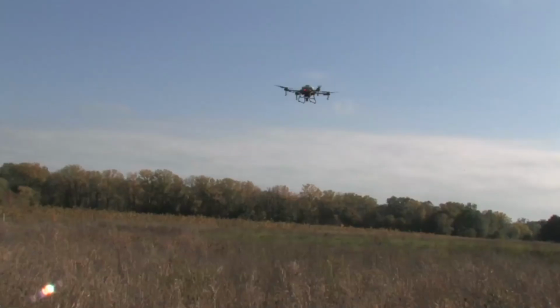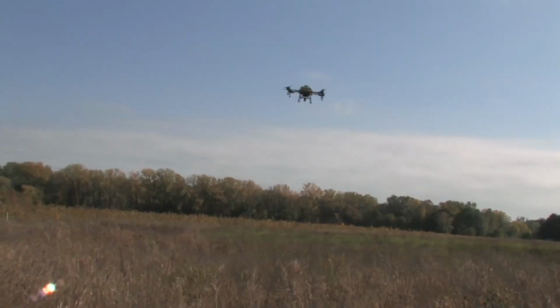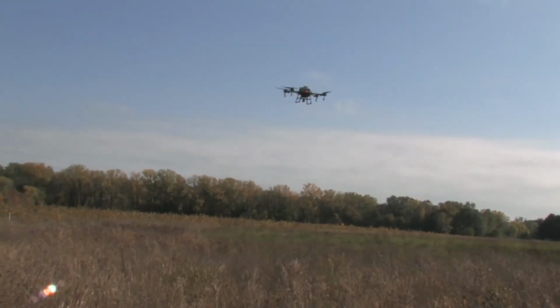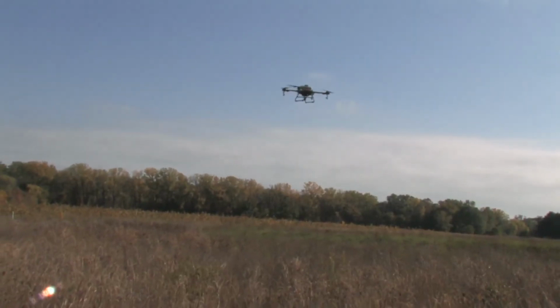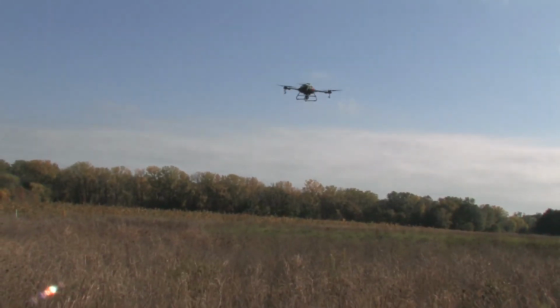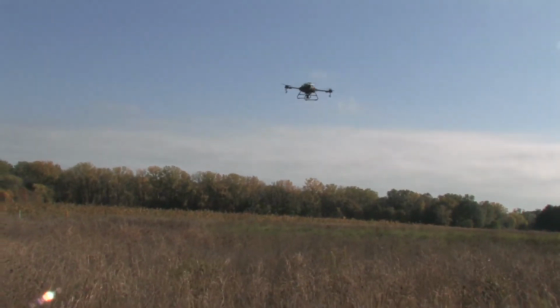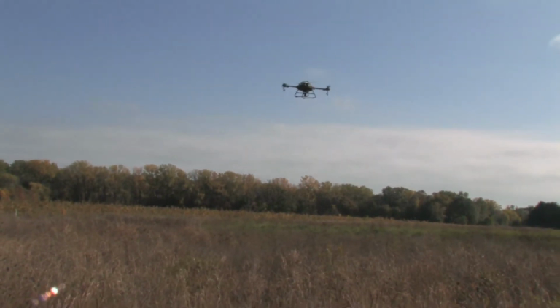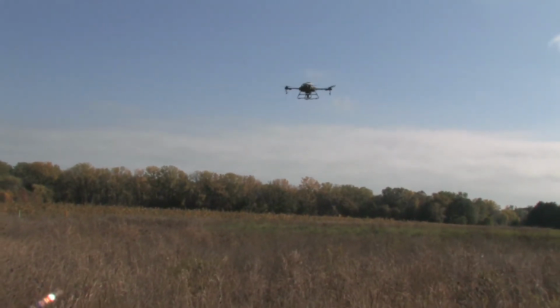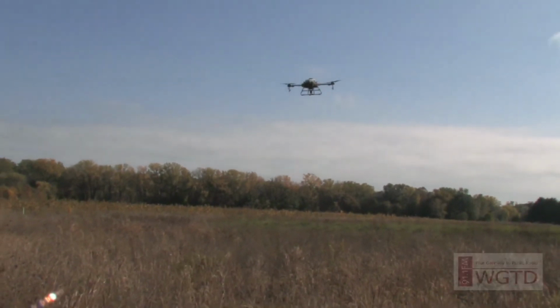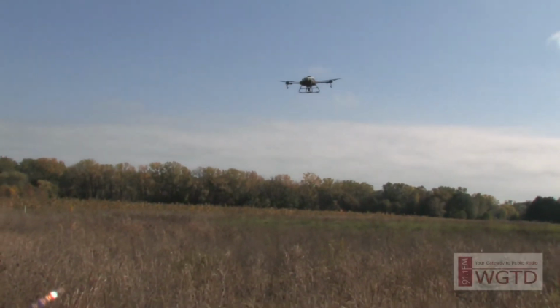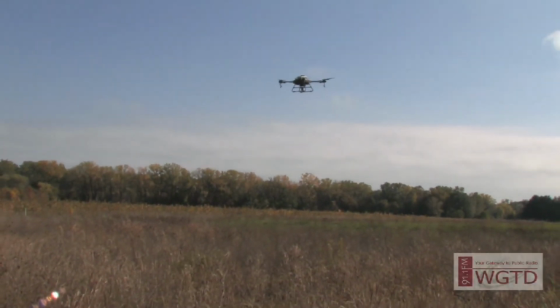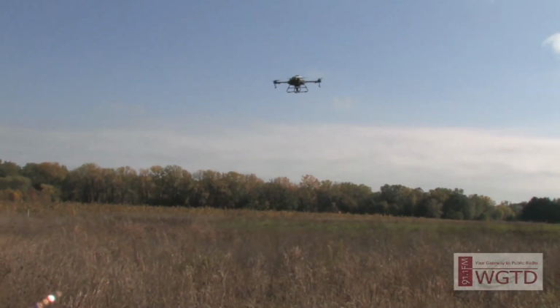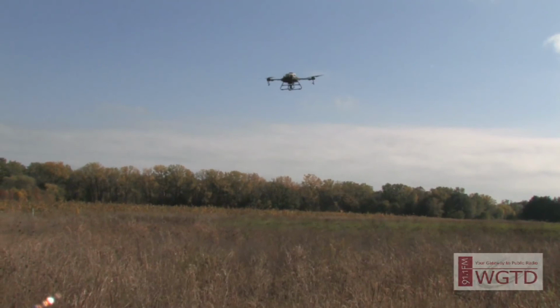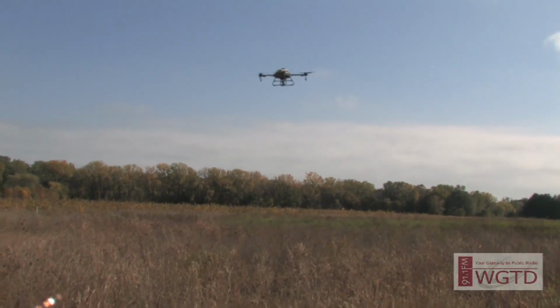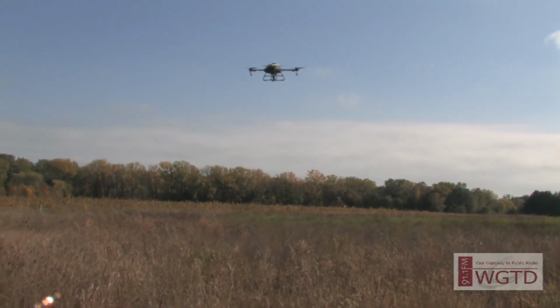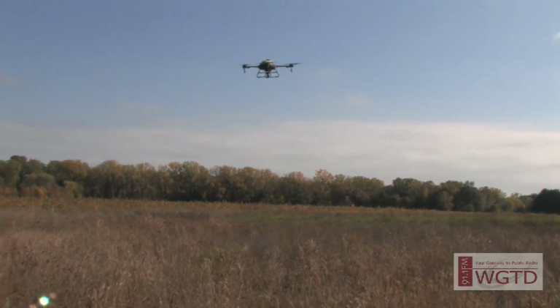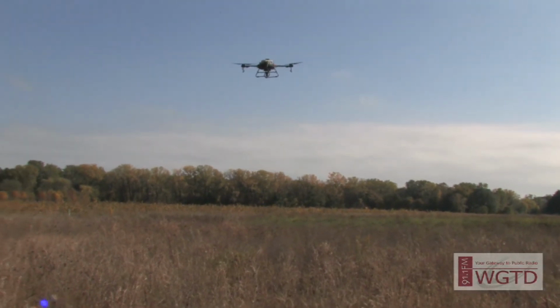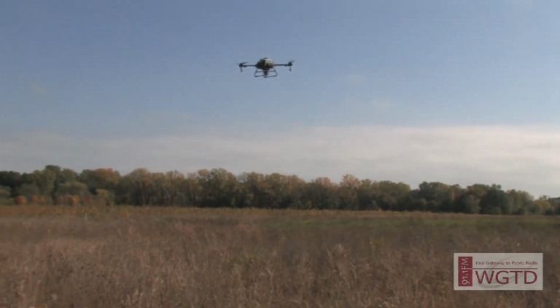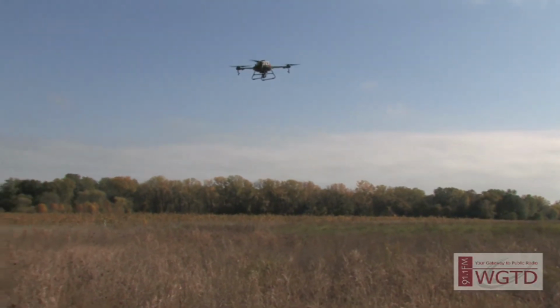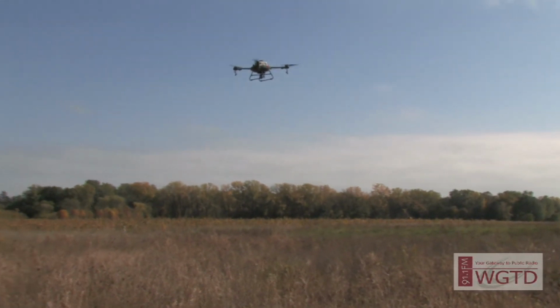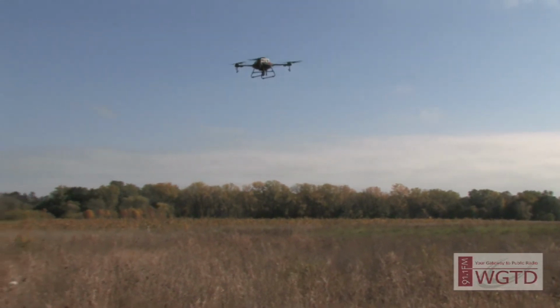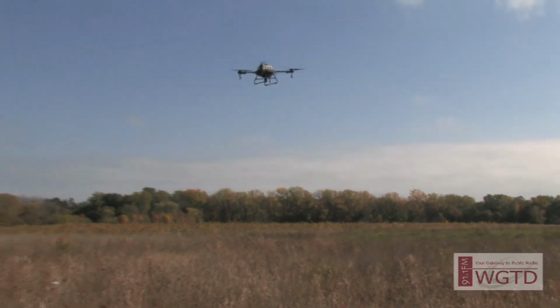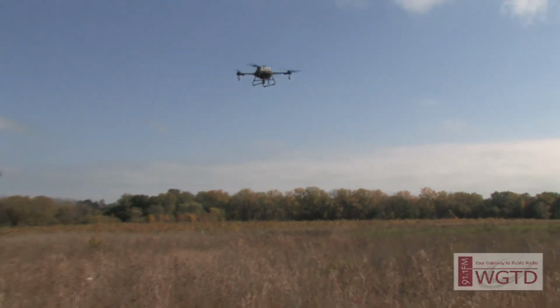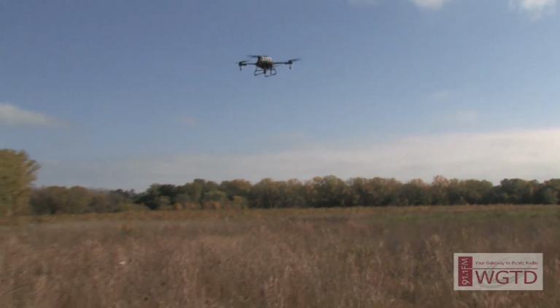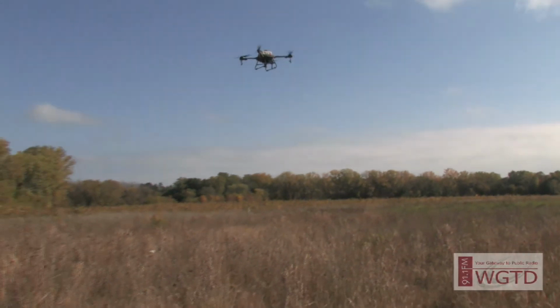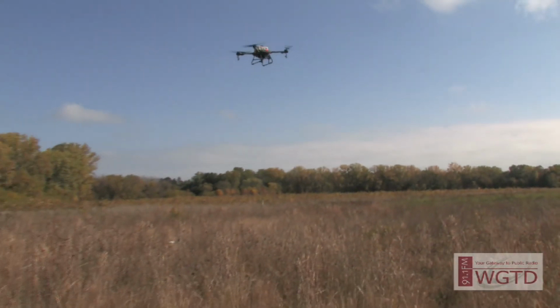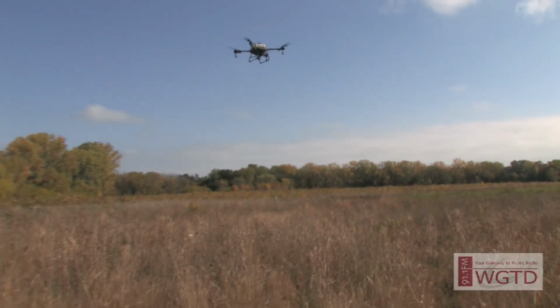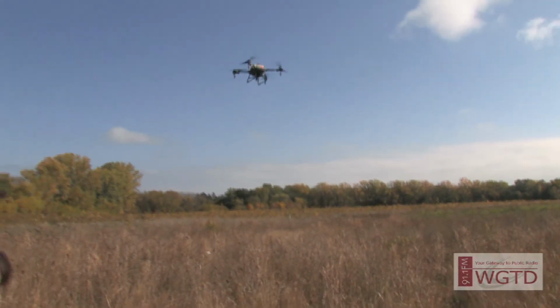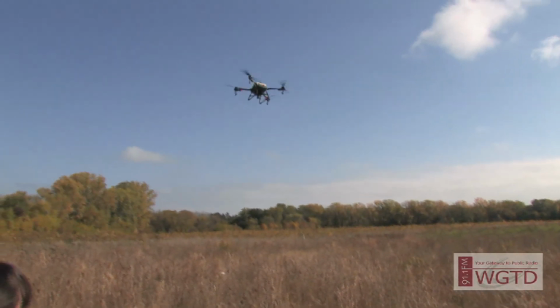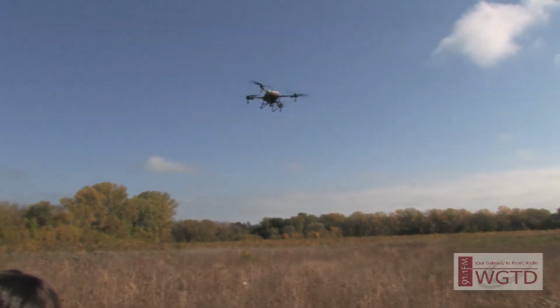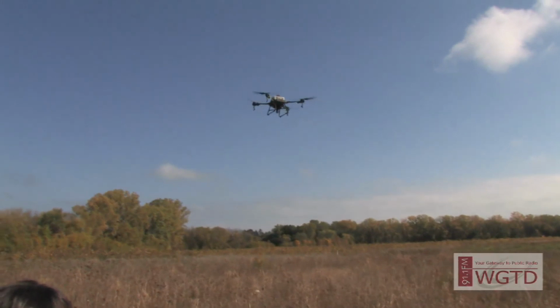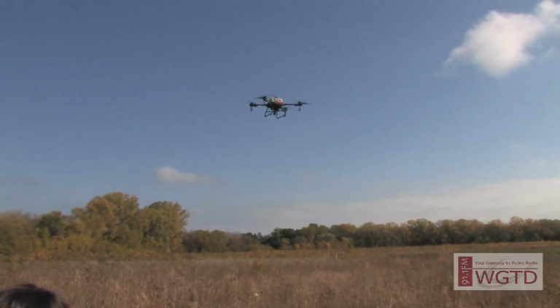Because drone flights are computer-programmed, seed application rates in areas can be much more carefully controlled and documented. Seeding with a drone is particularly effective in areas that are difficult to access.